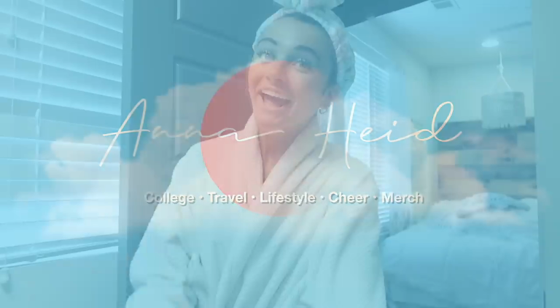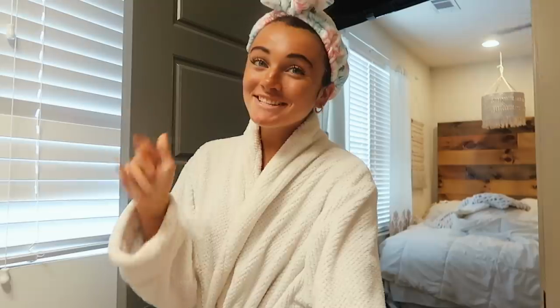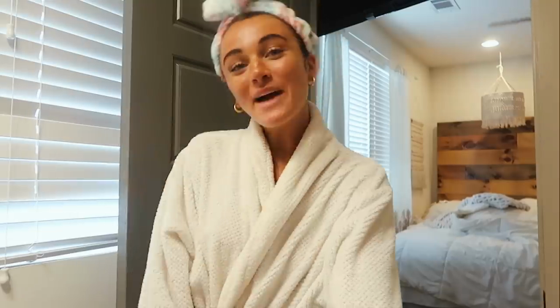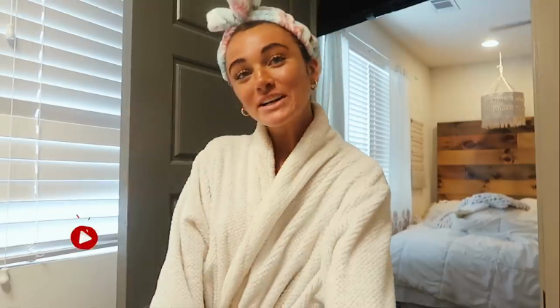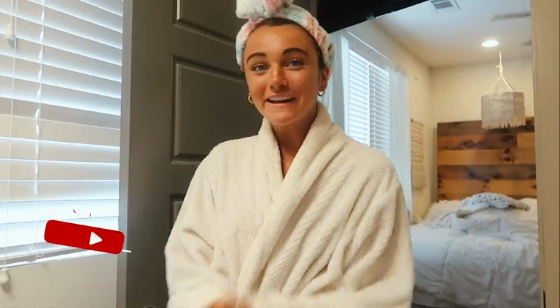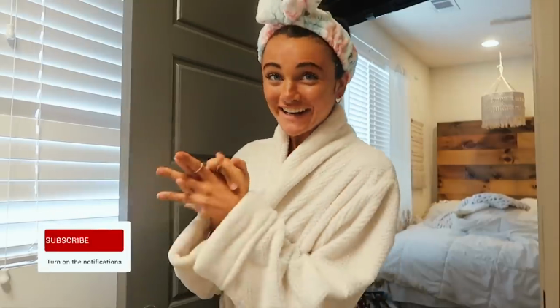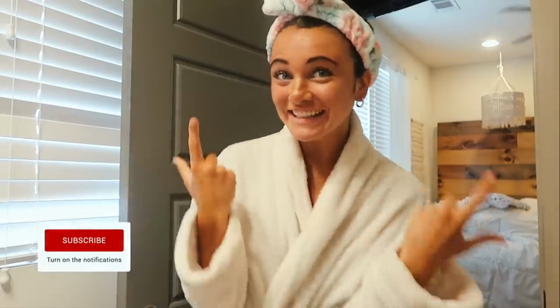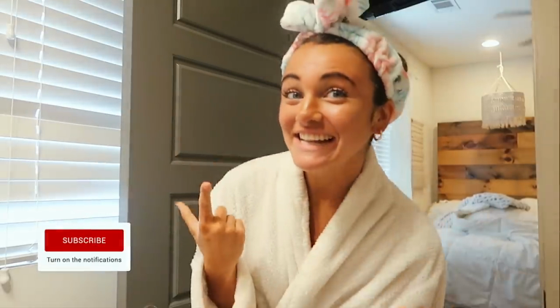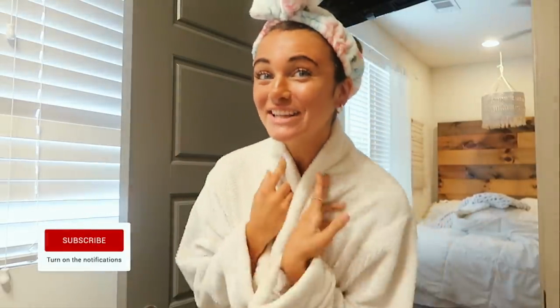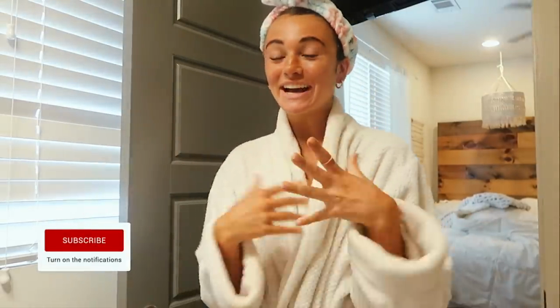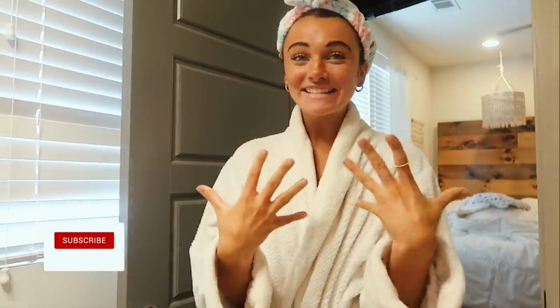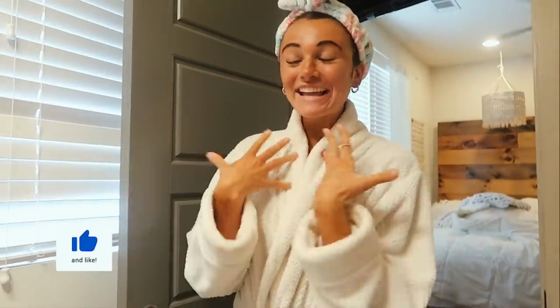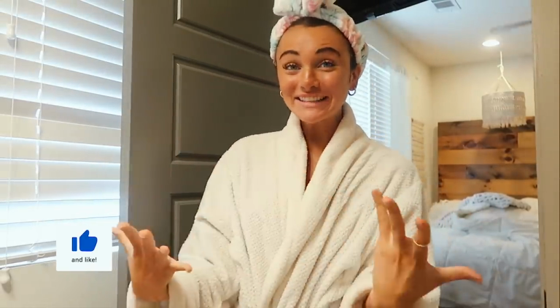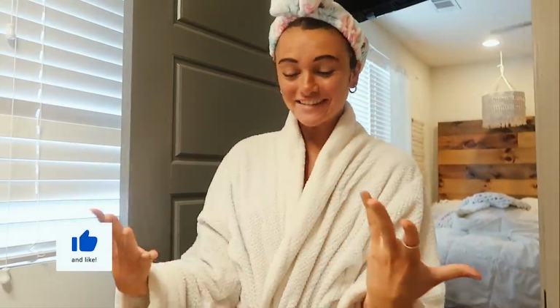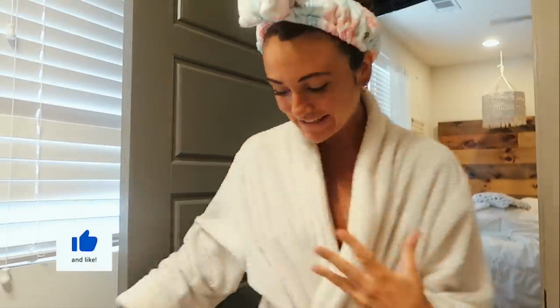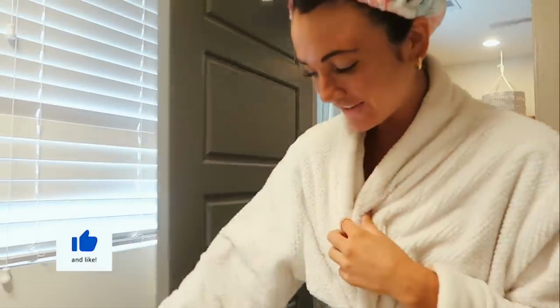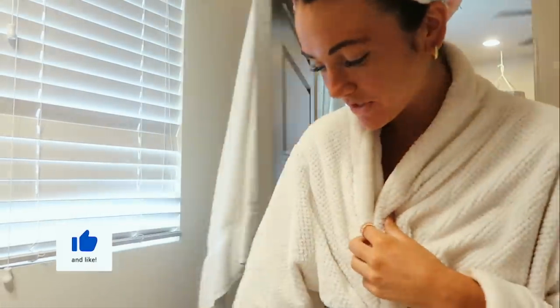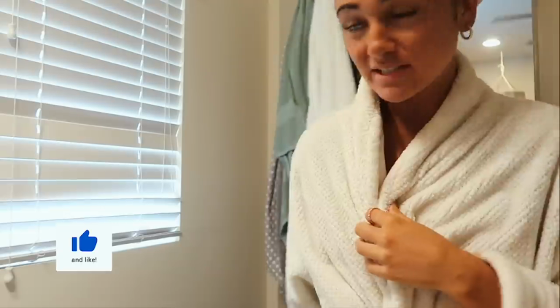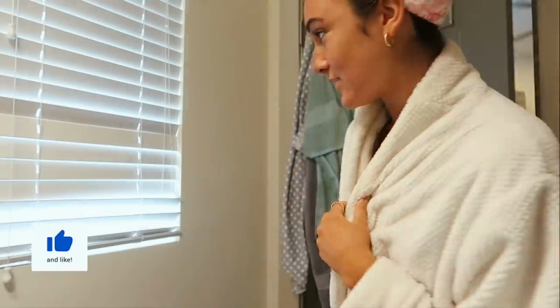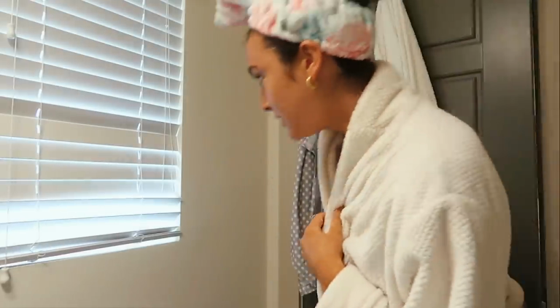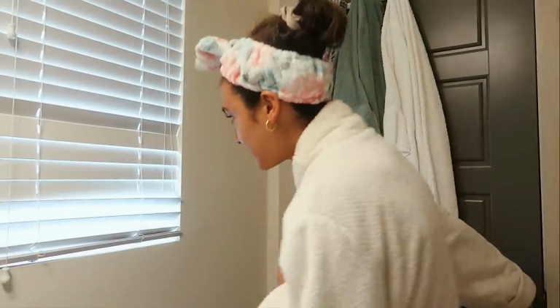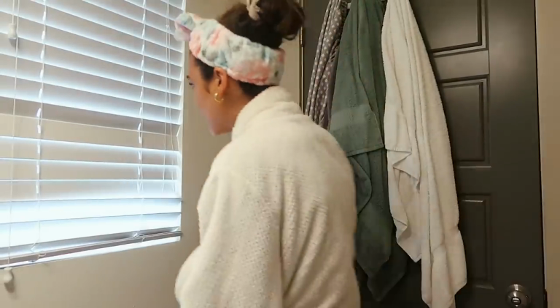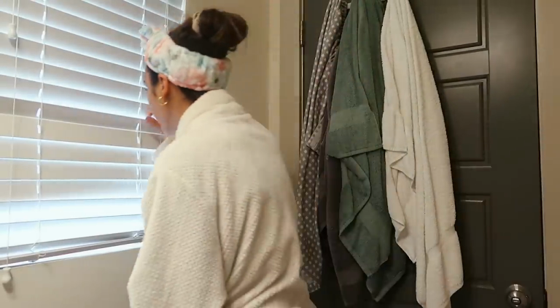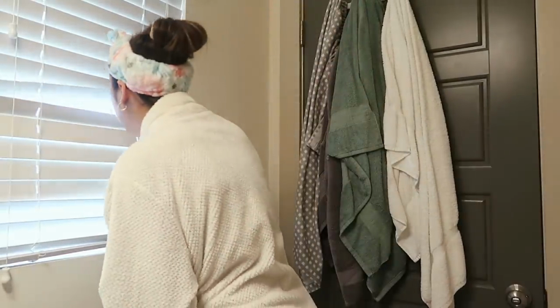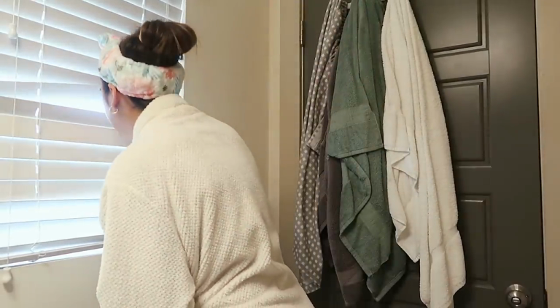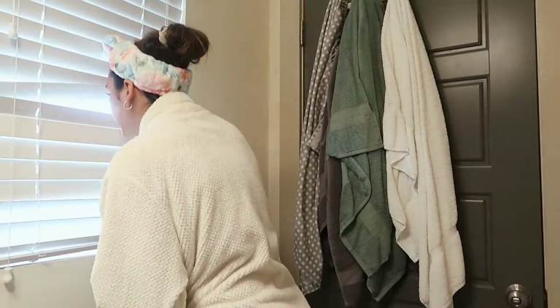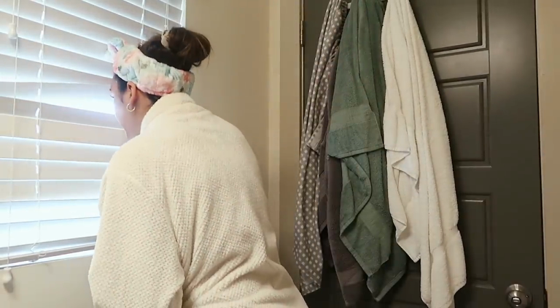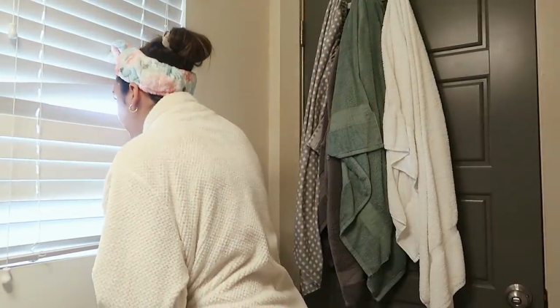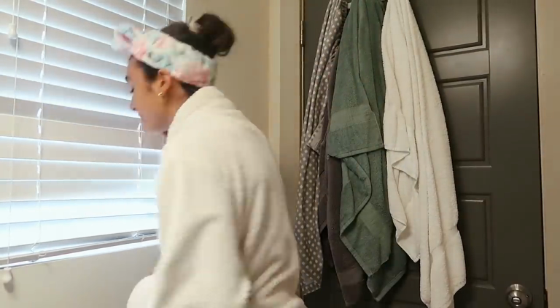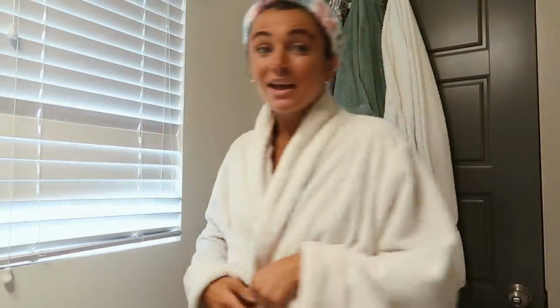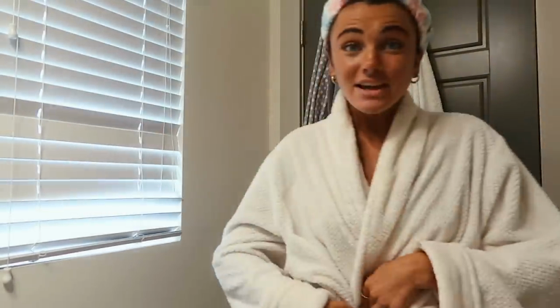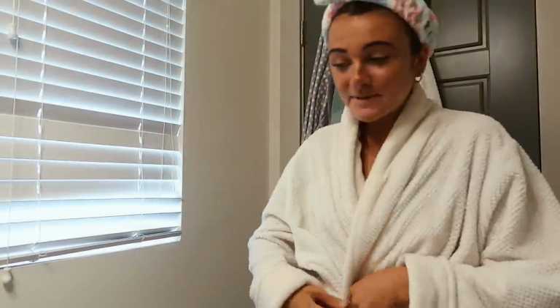Hey guys, welcome back to another video! I look crazy but it's because it's finally game day in South Carolina. I'm gonna close this because the music's so loud — there are literally people everywhere.